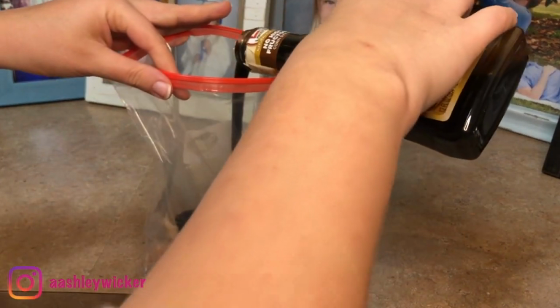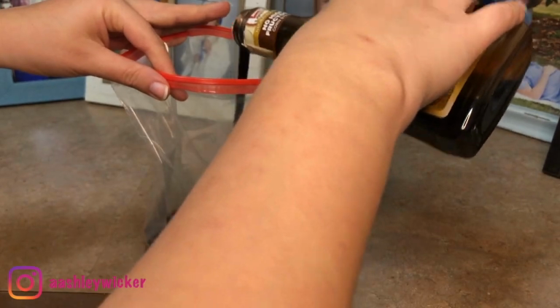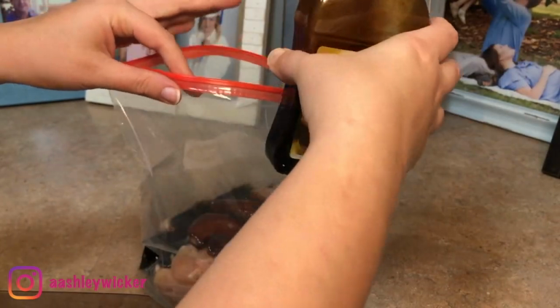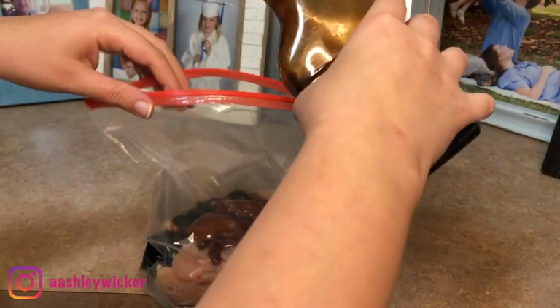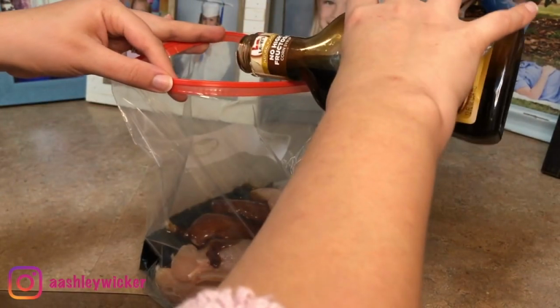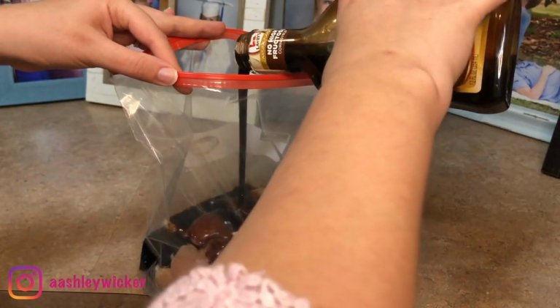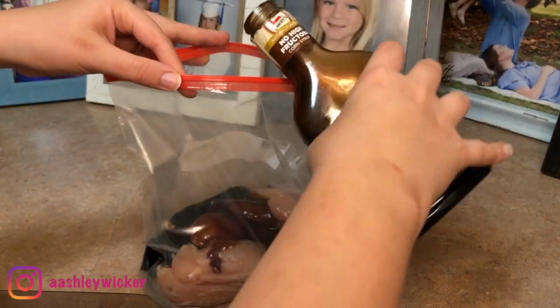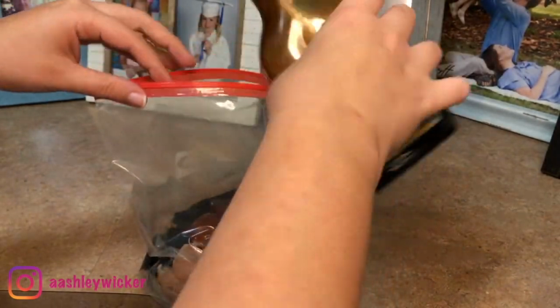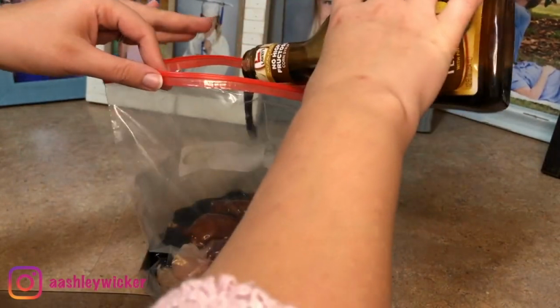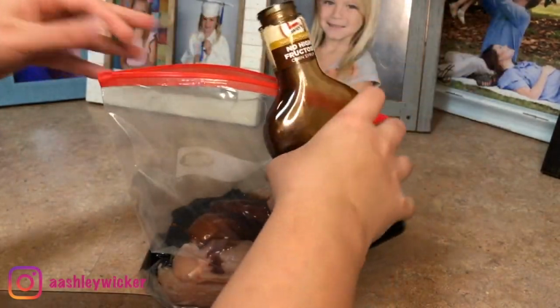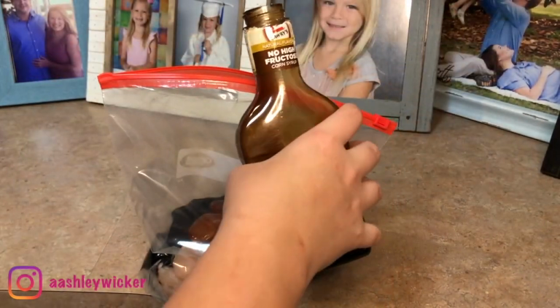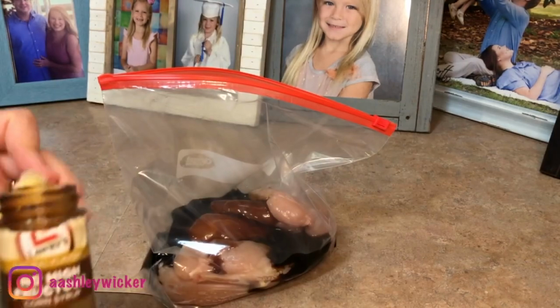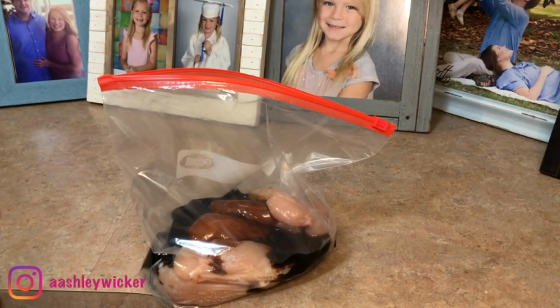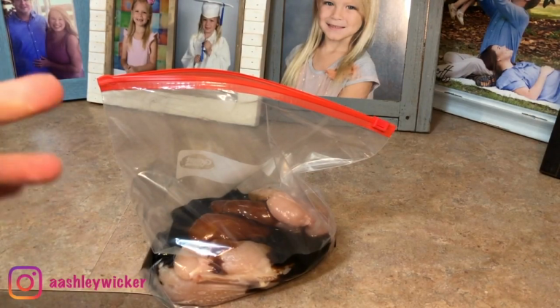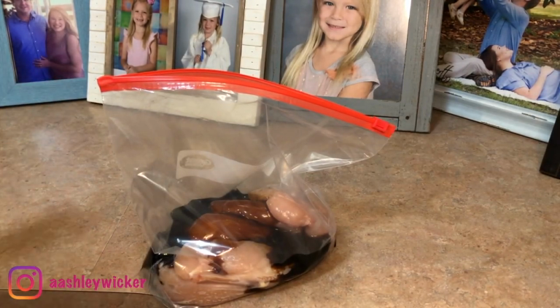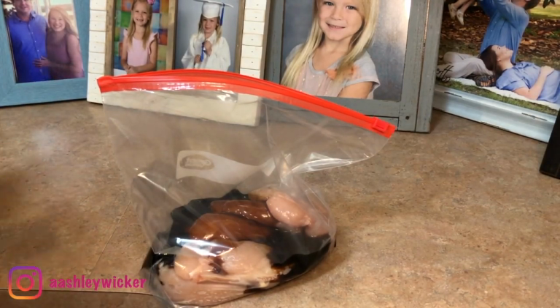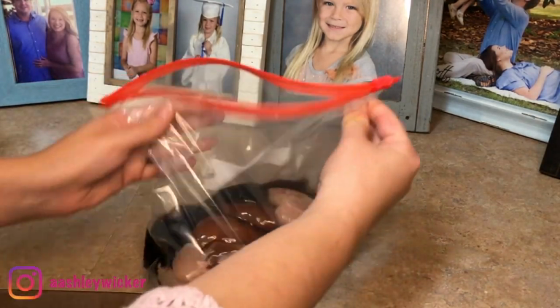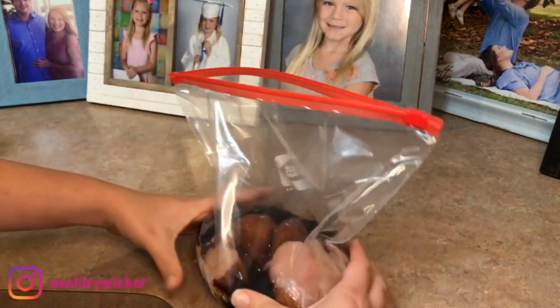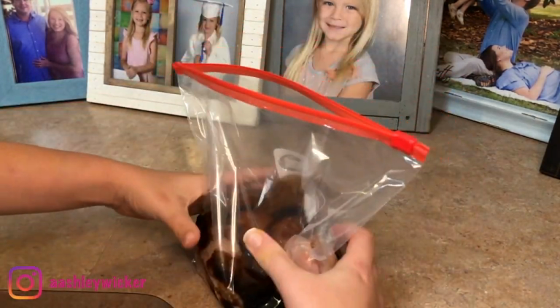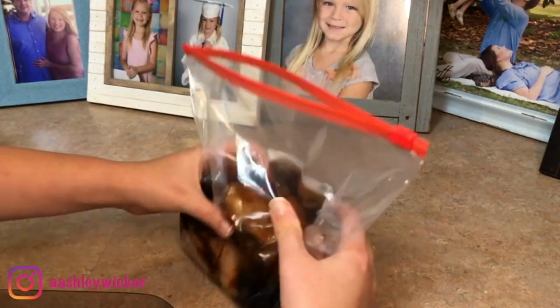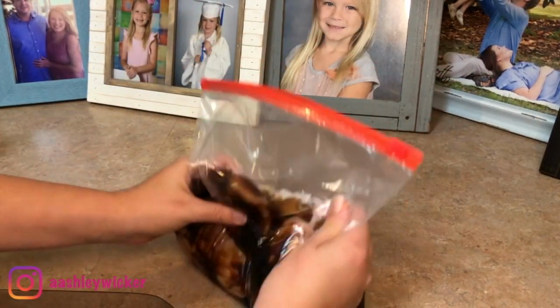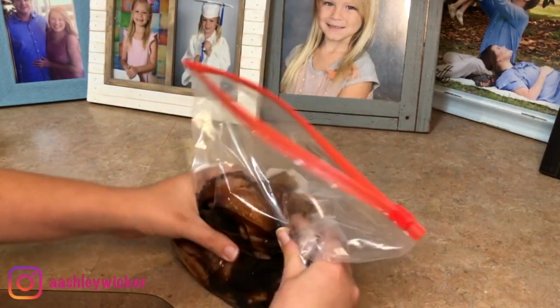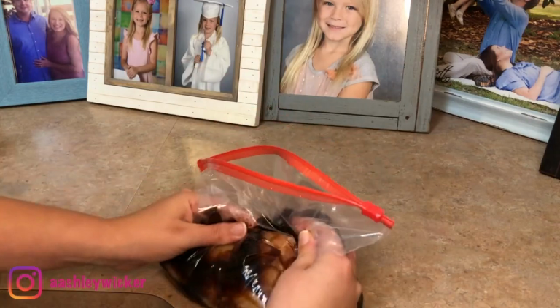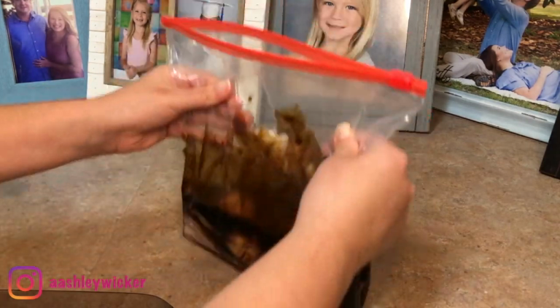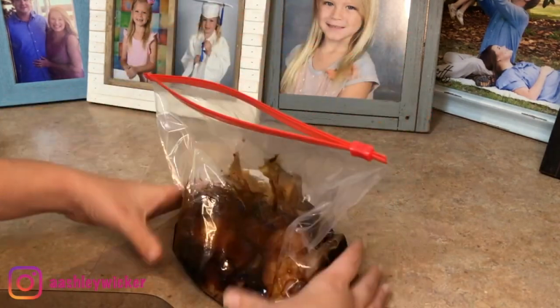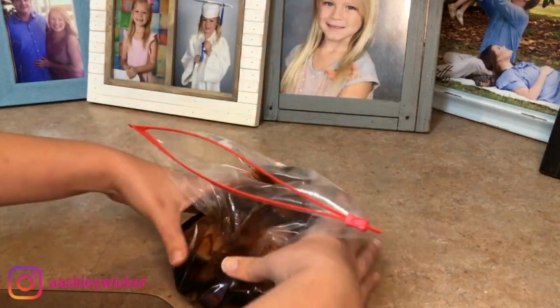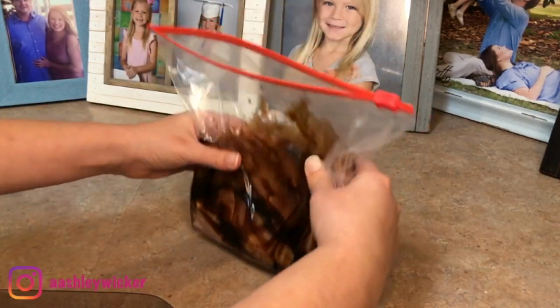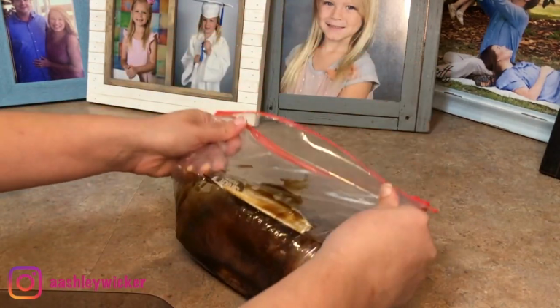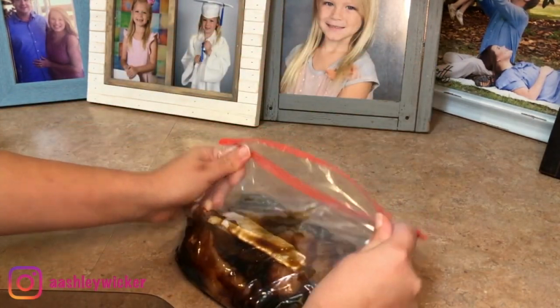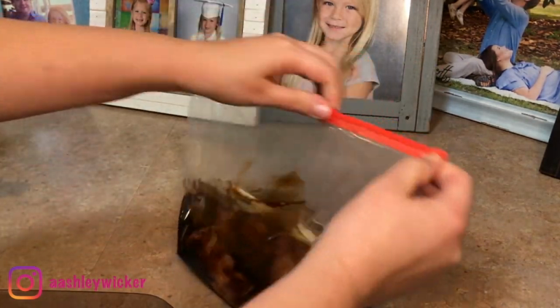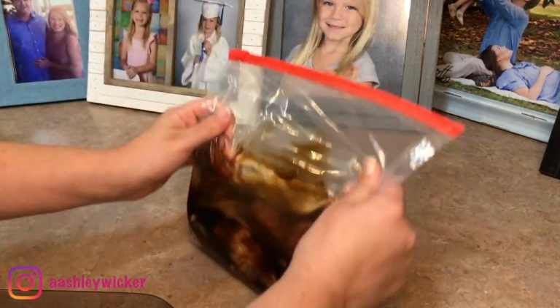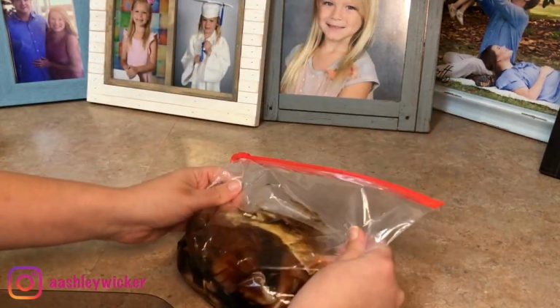I'm going to take these chicken tenderloins and marinate them in this Lowry's teriyaki with pineapple juice 30-minute marinade and throw these on the grill. I'm actually marinating them for a couple of hours, but this is a 30-minute marinade so if you don't have that long, that's fine.